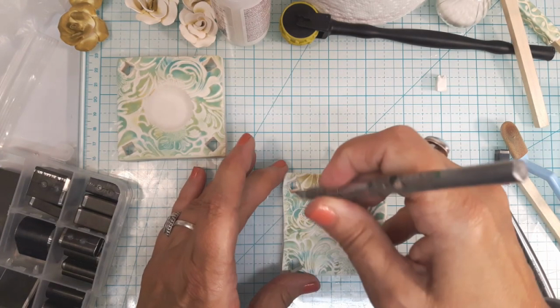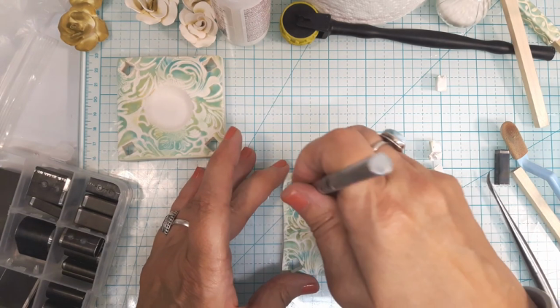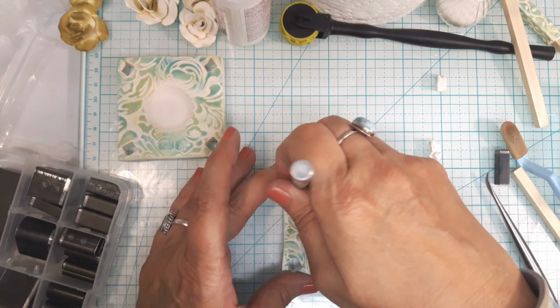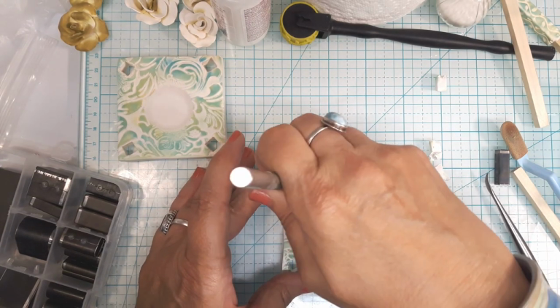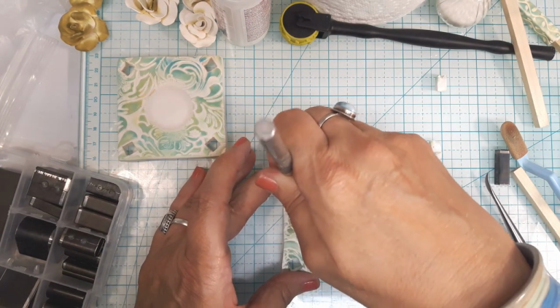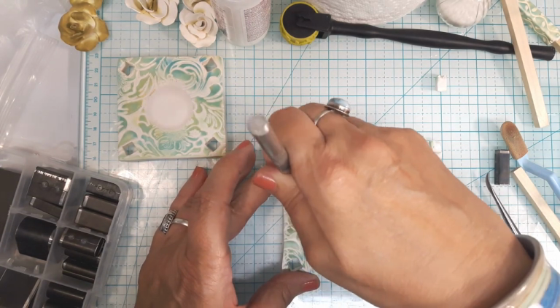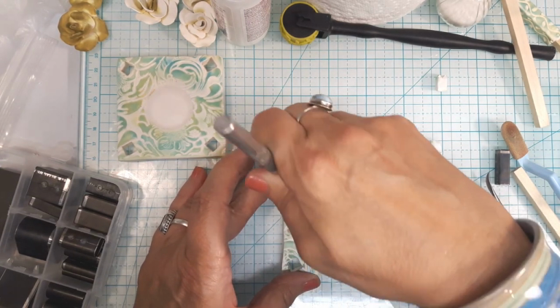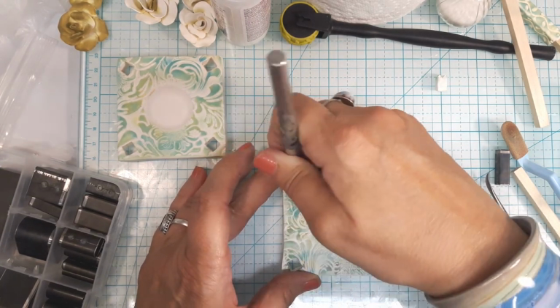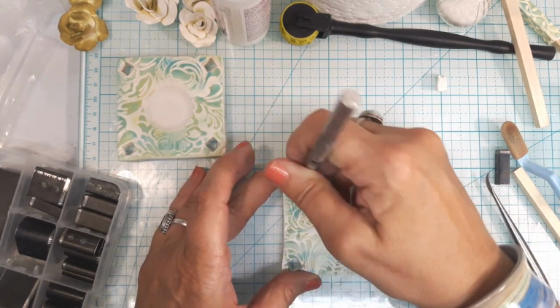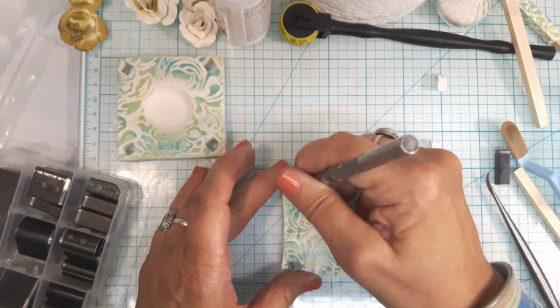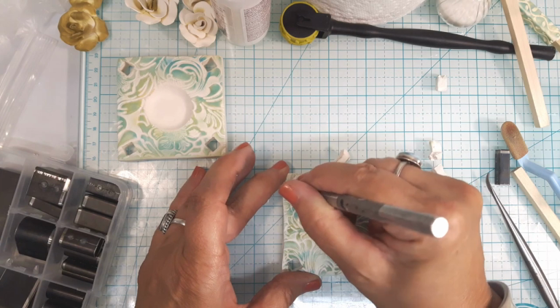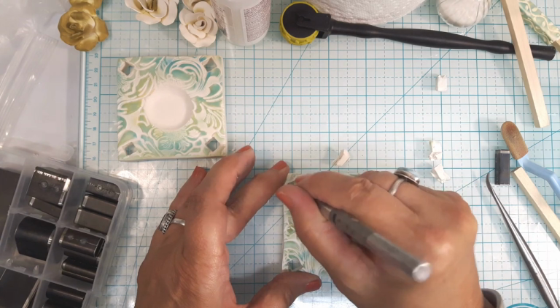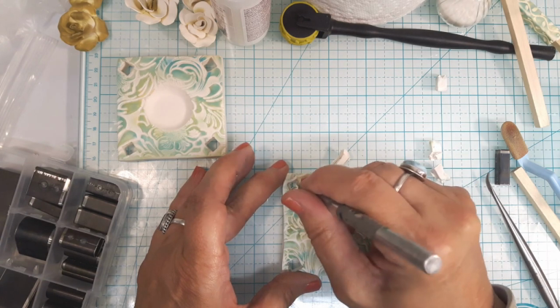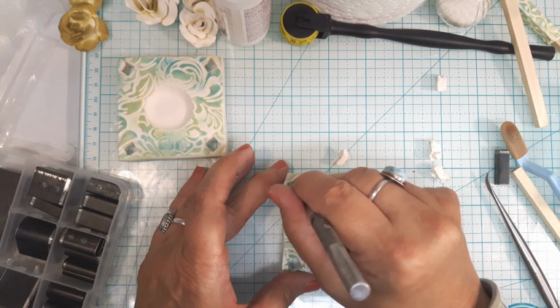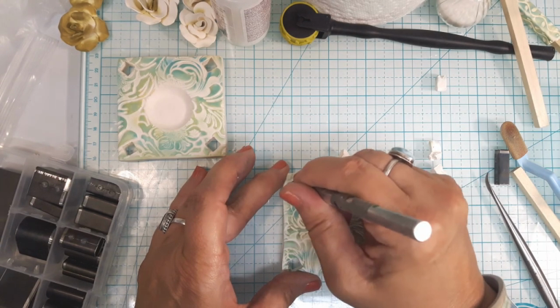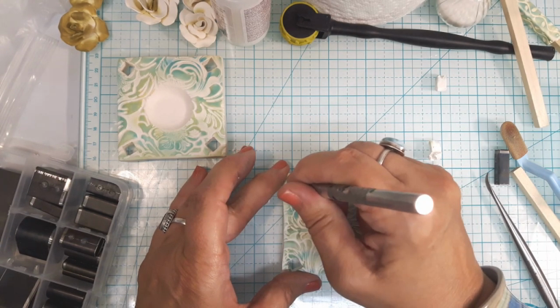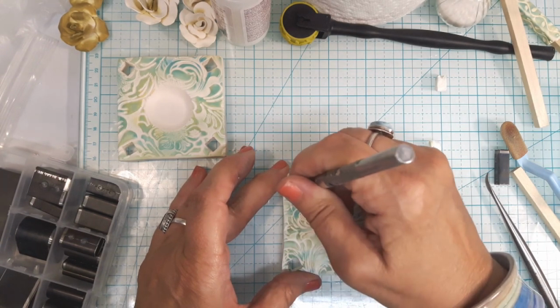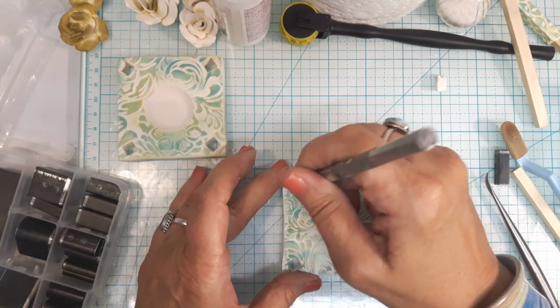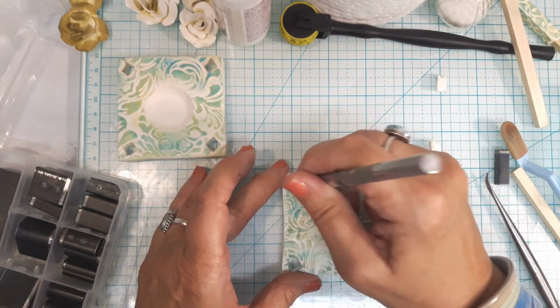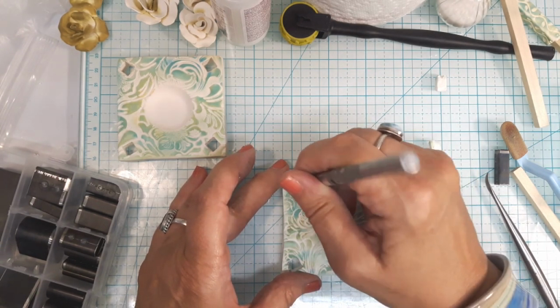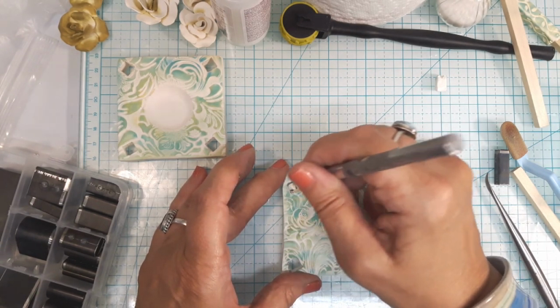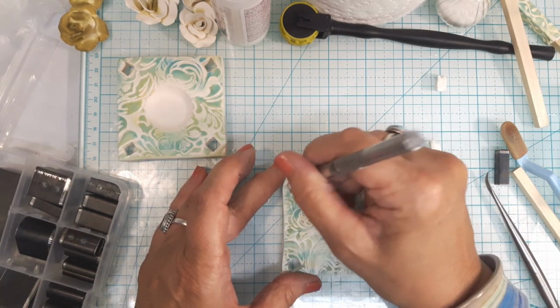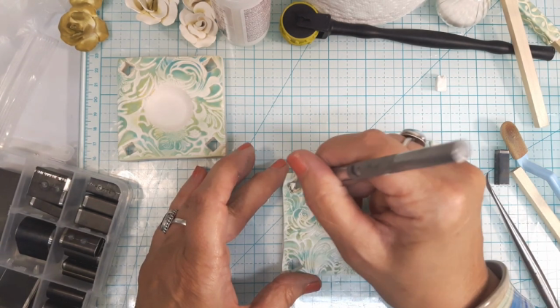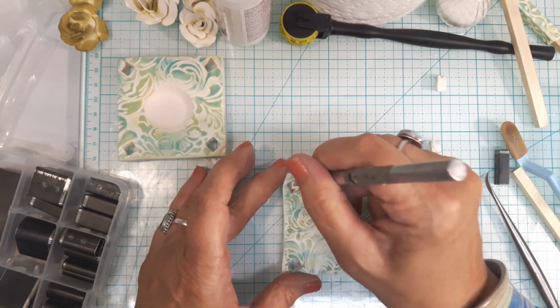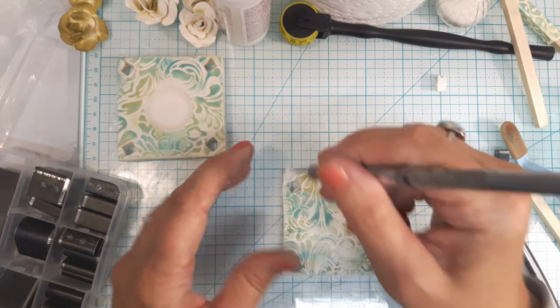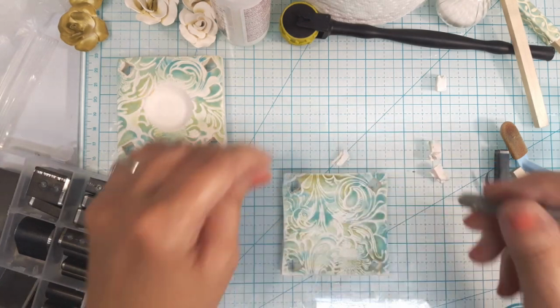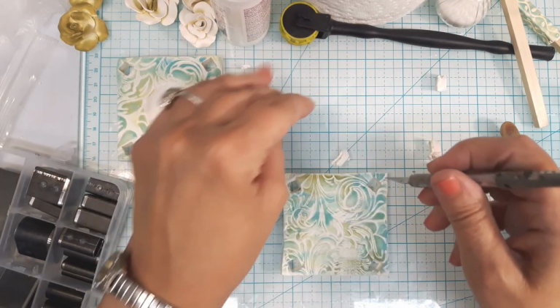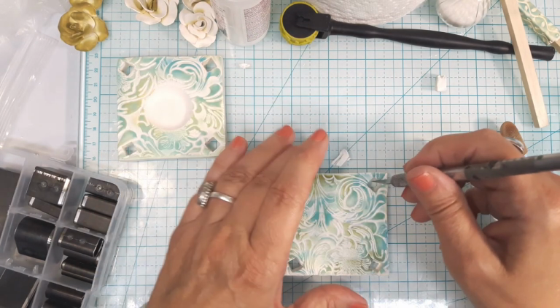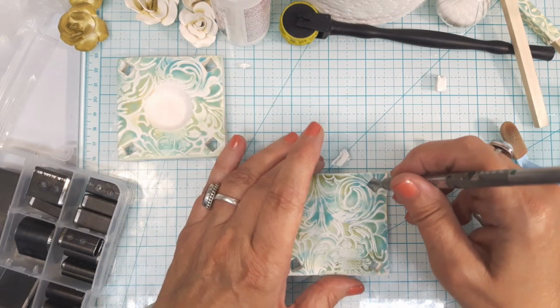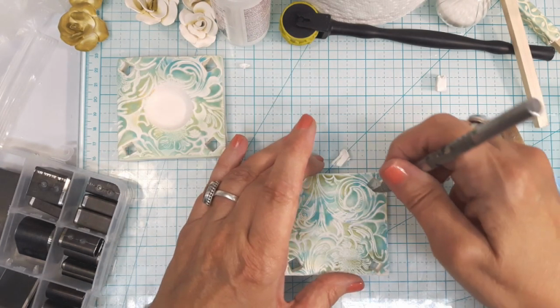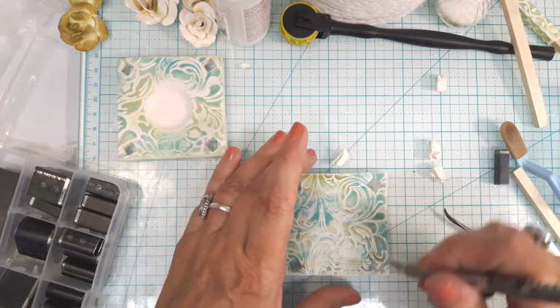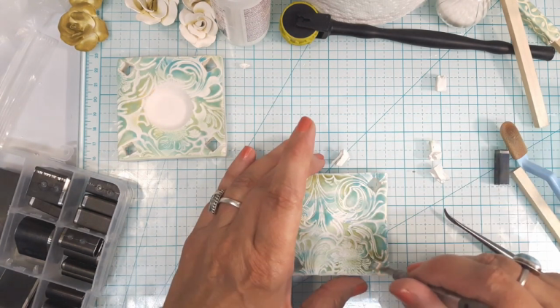I'm going to use my knife and just kind of clean it out a little bit because the cutter didn't seem to get it square right throughout, so I'll just clean that out a bit. That side looks good.